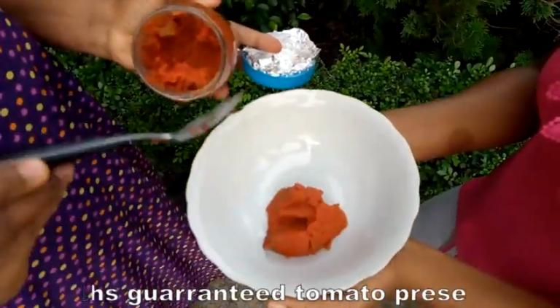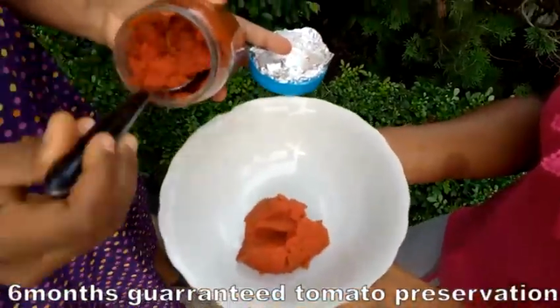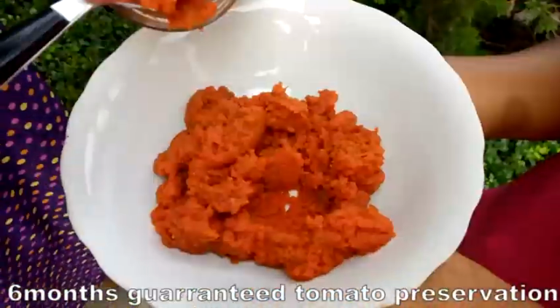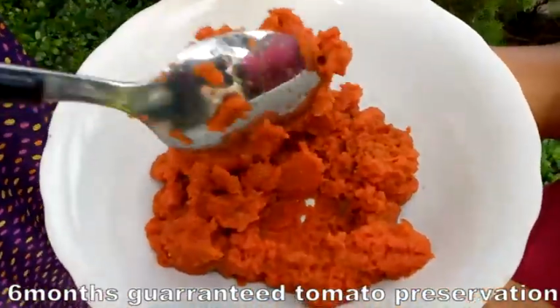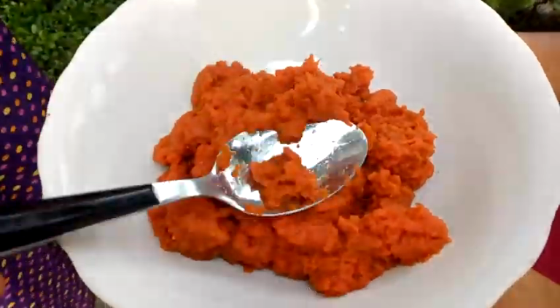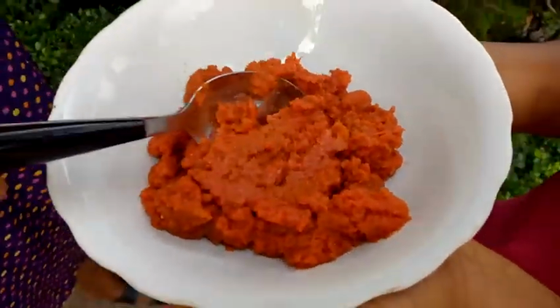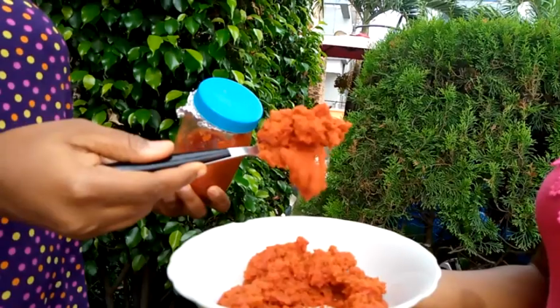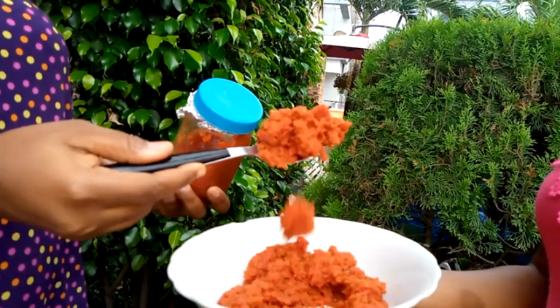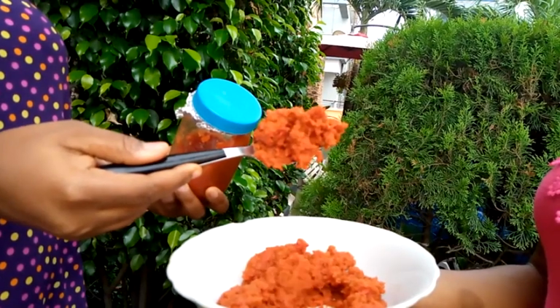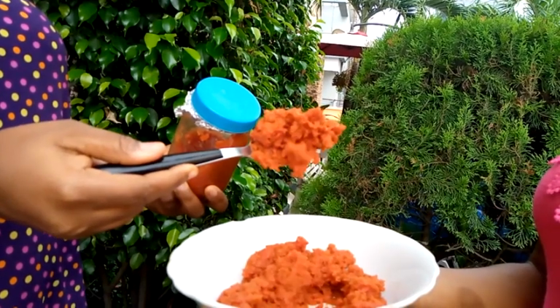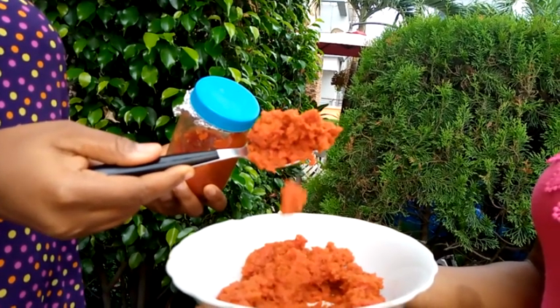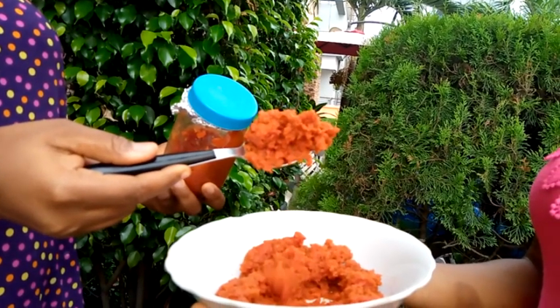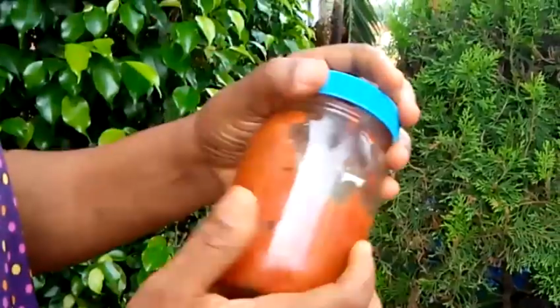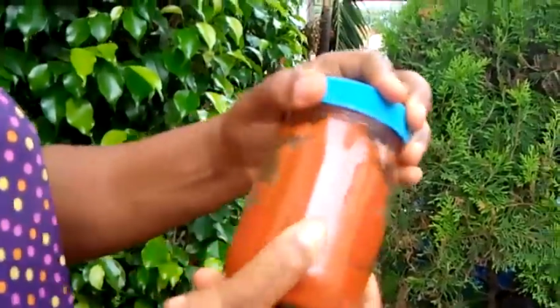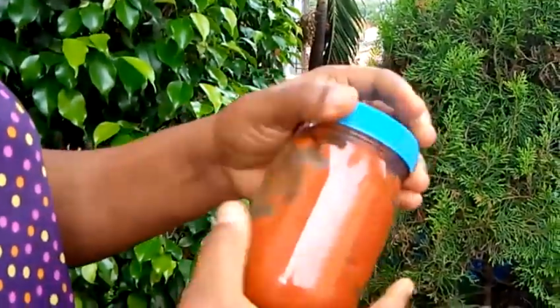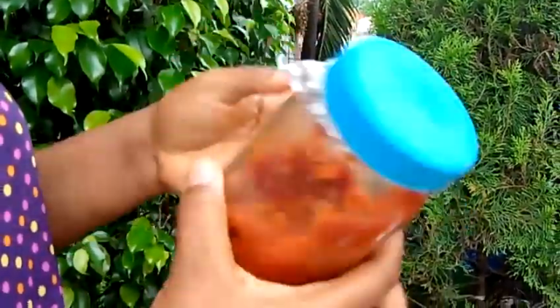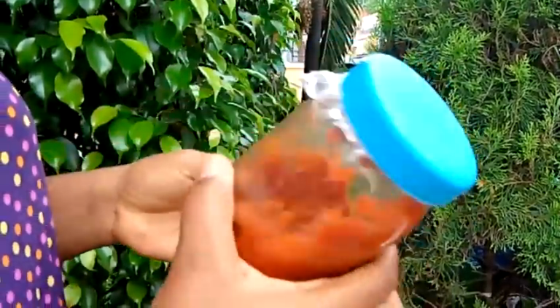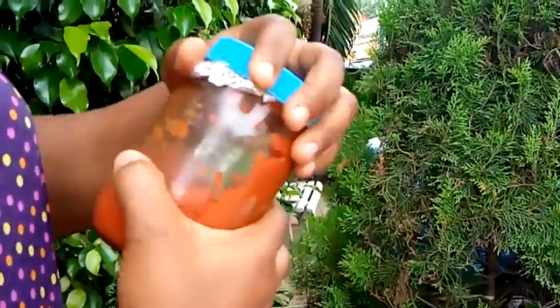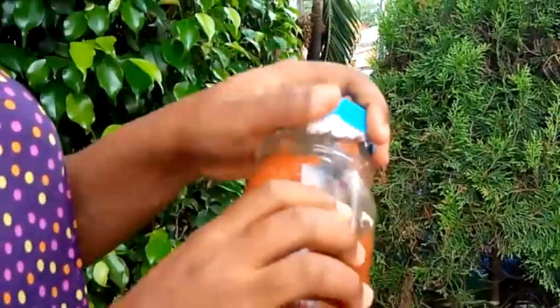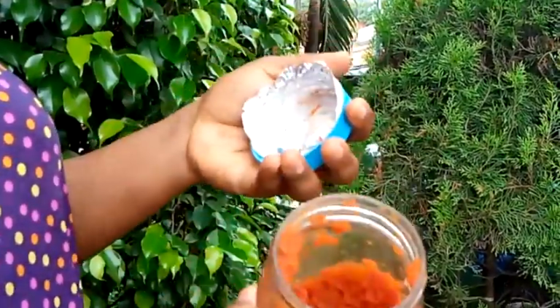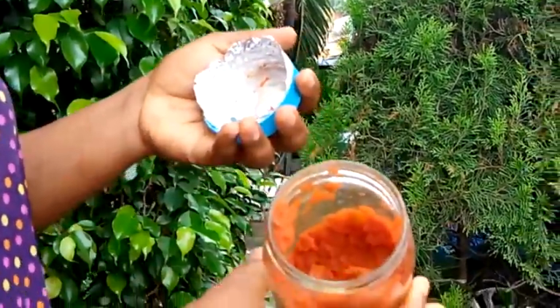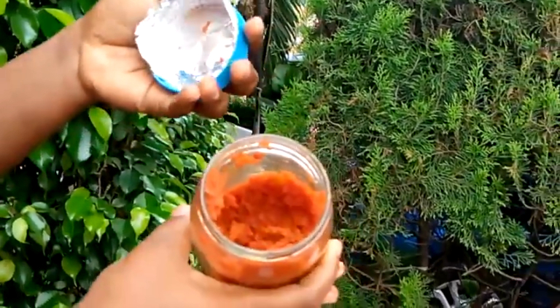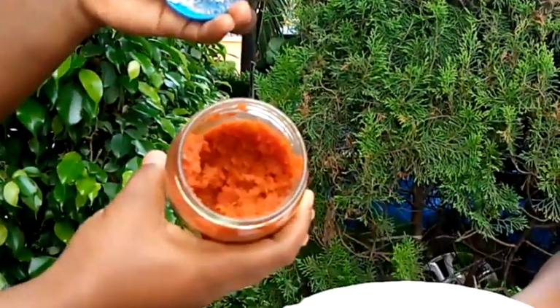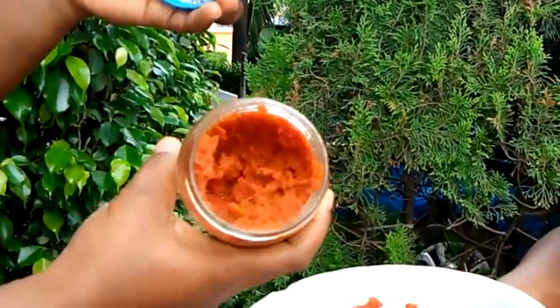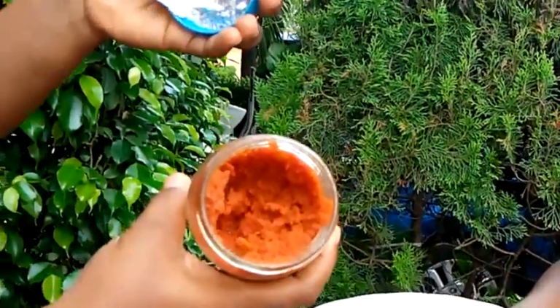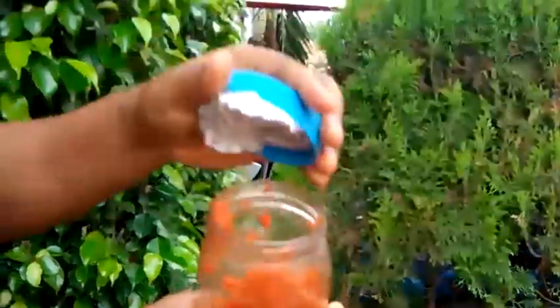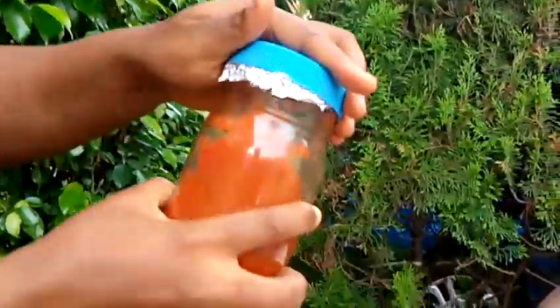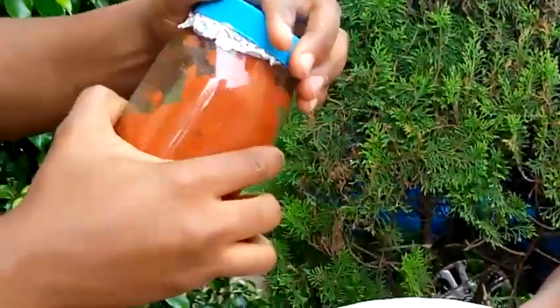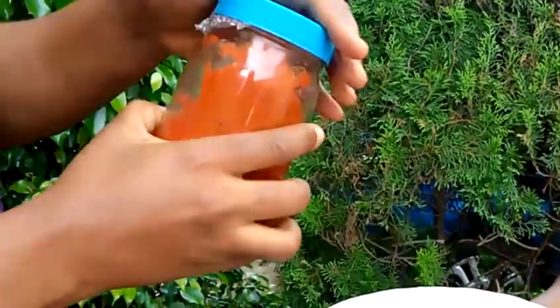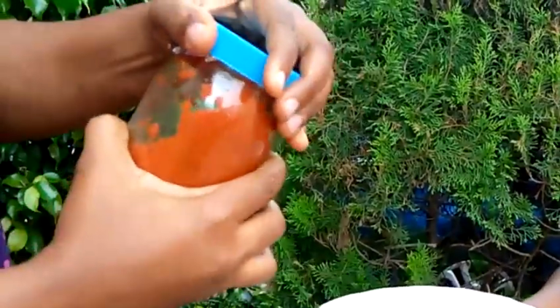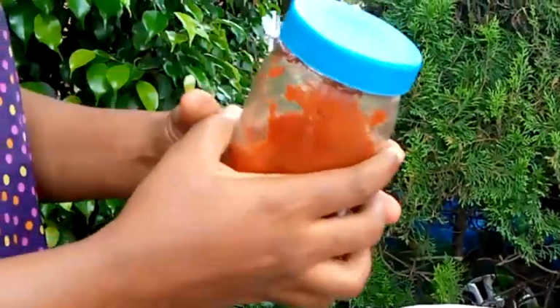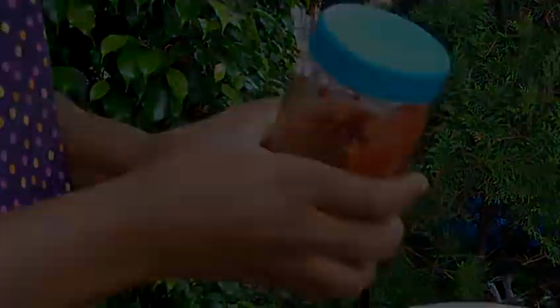Fresh, luscious tomatoes — no refrigeration, no diesel, no generator, just natural preservation. These luscious tomatoes are ready for use, preserved for at least six months.